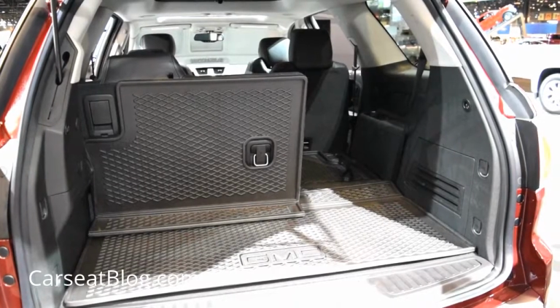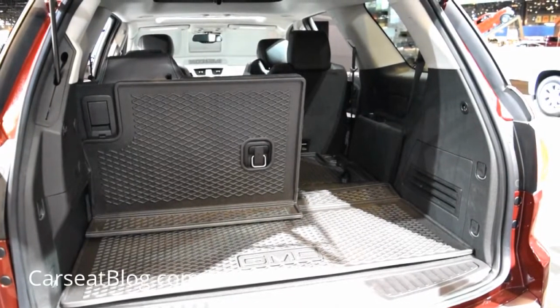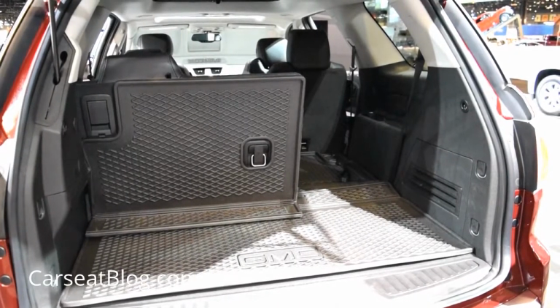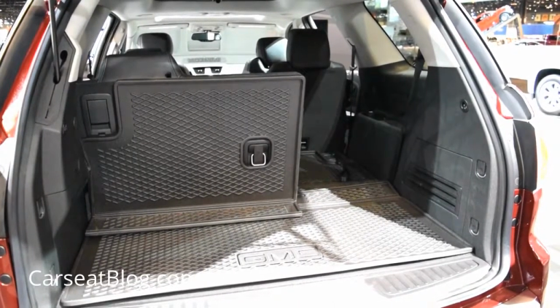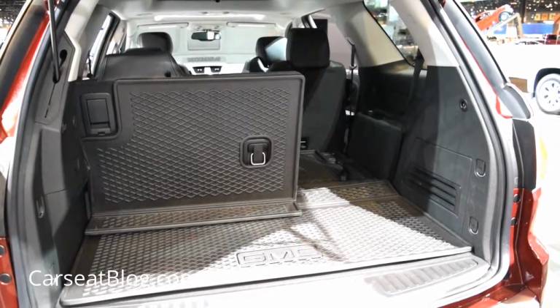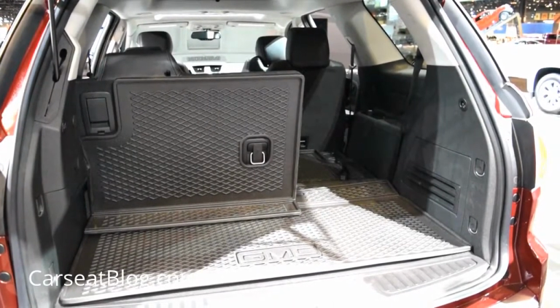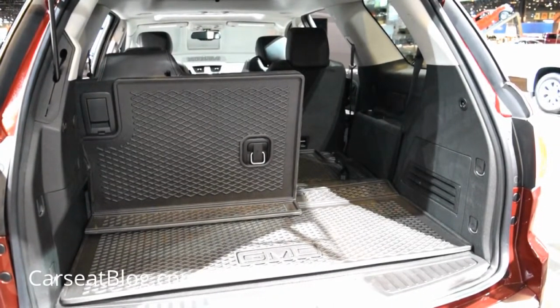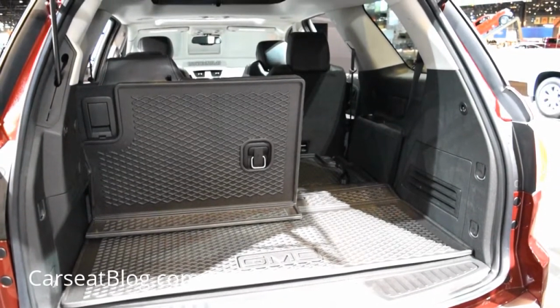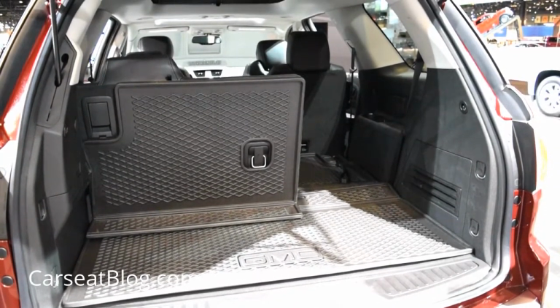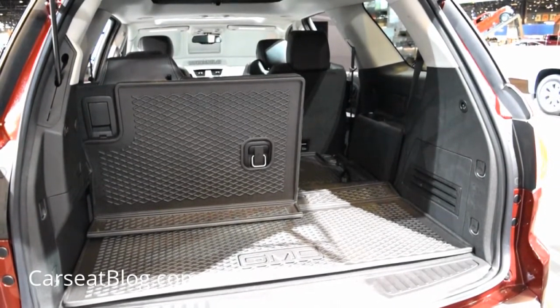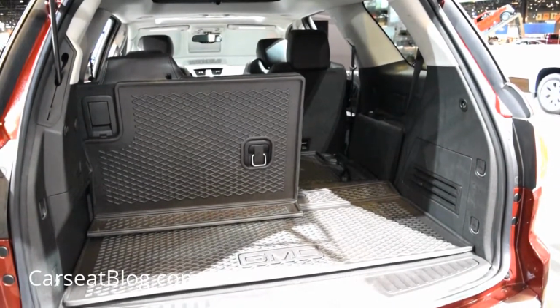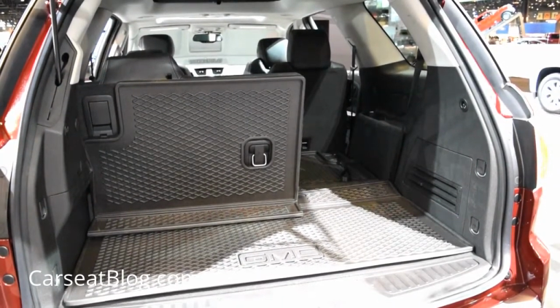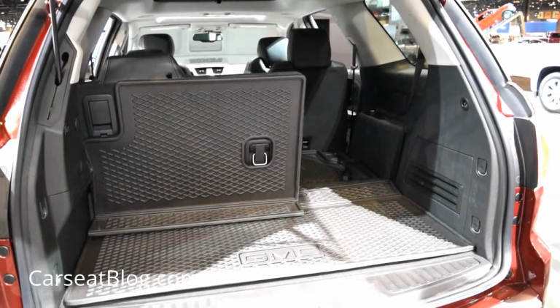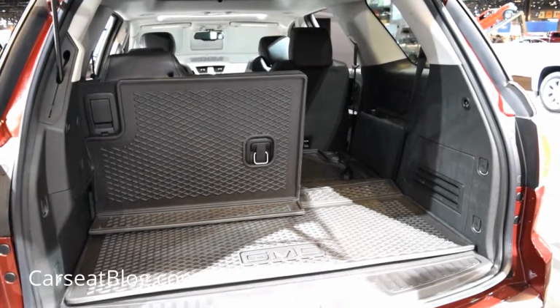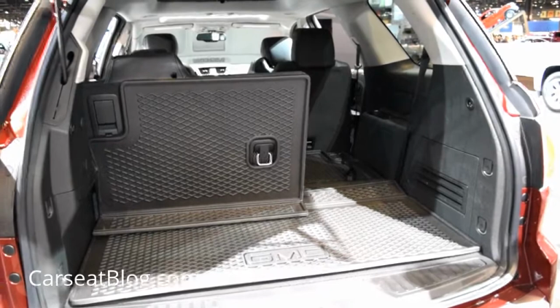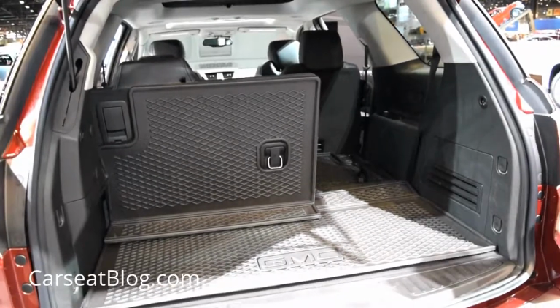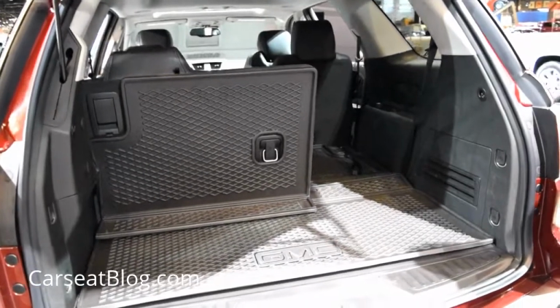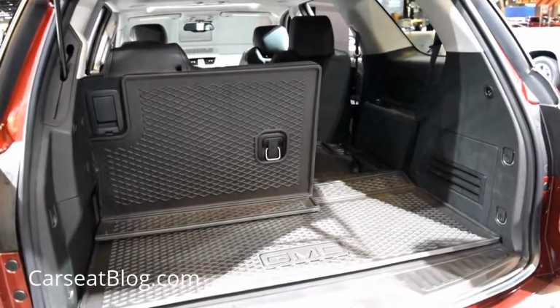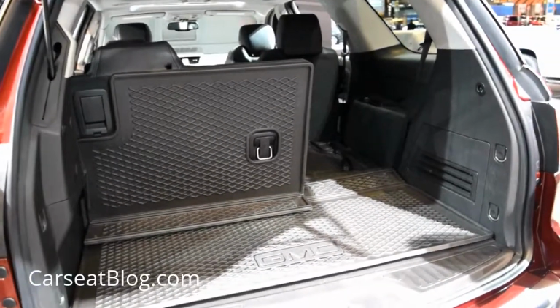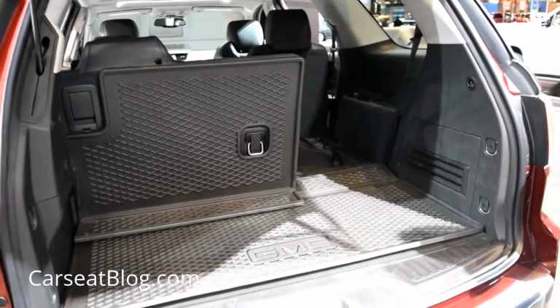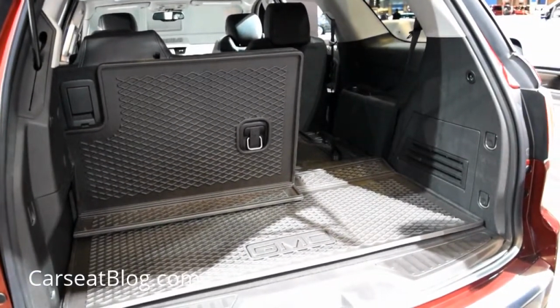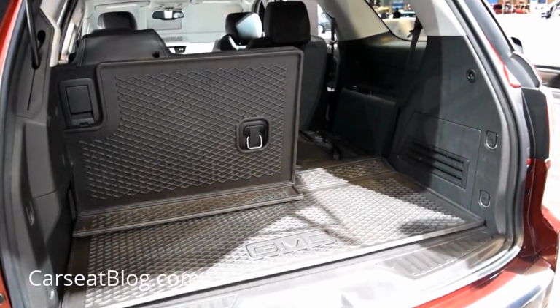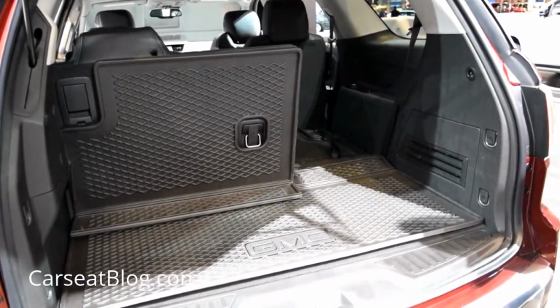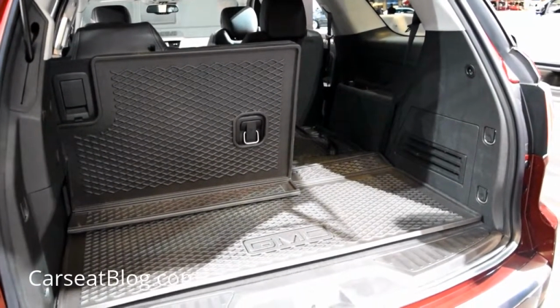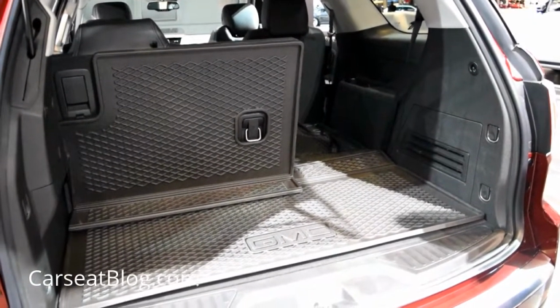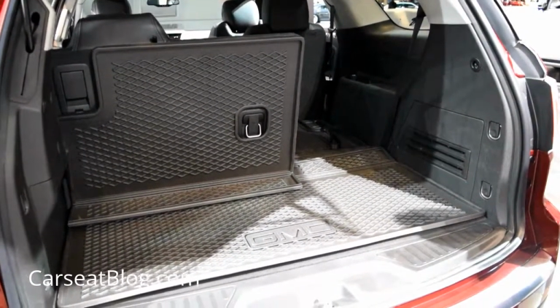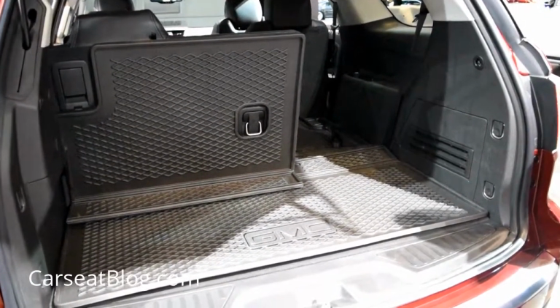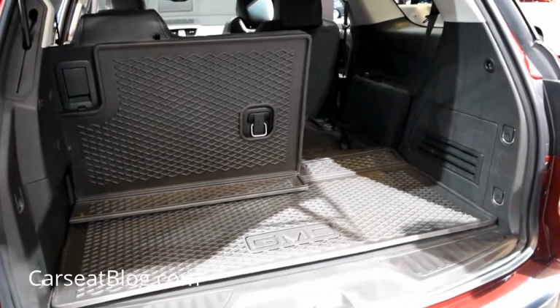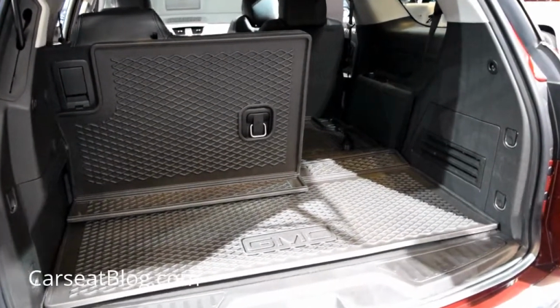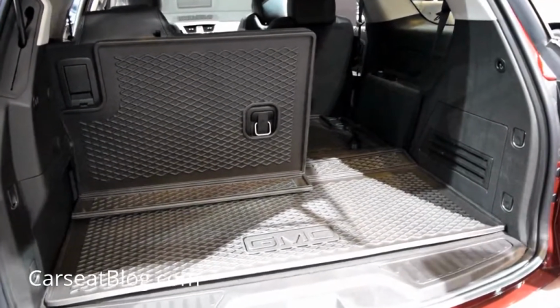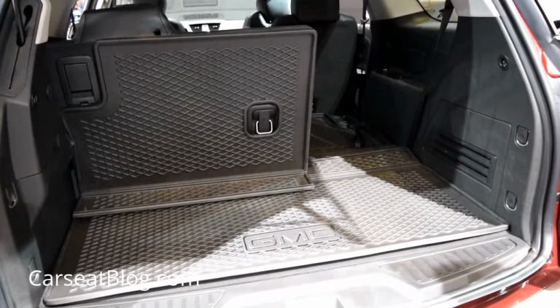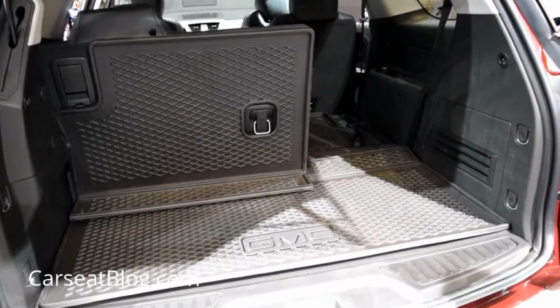This is the GMC Acadia midsize SUV. We've reviewed the Traverse and the similar Enclave at CarSeatBlog.